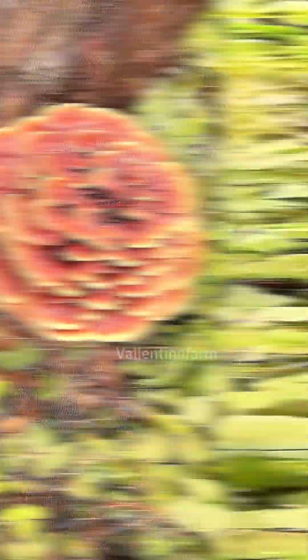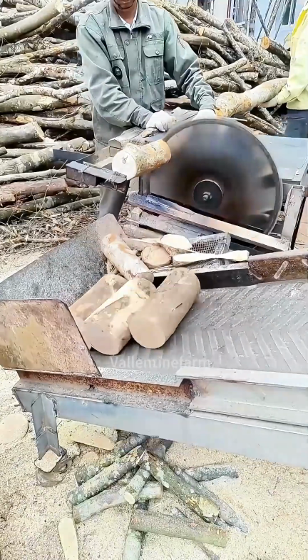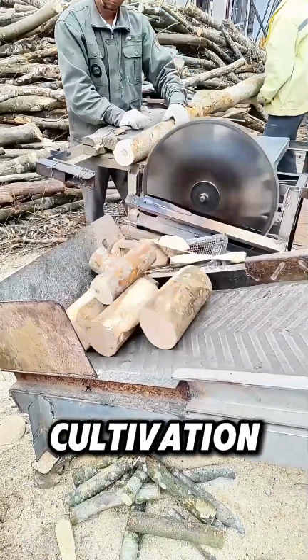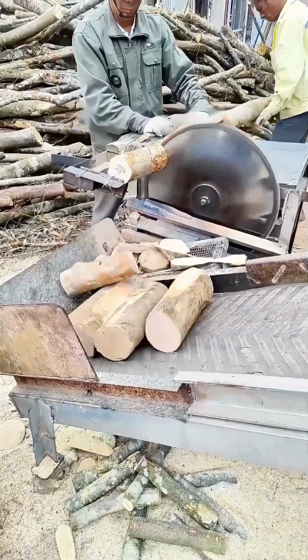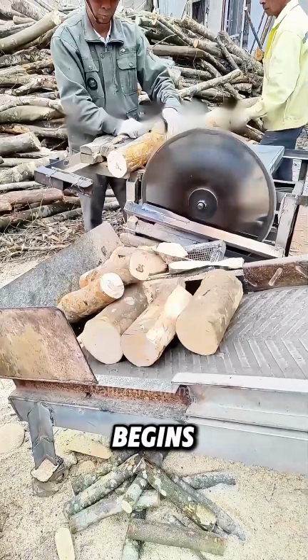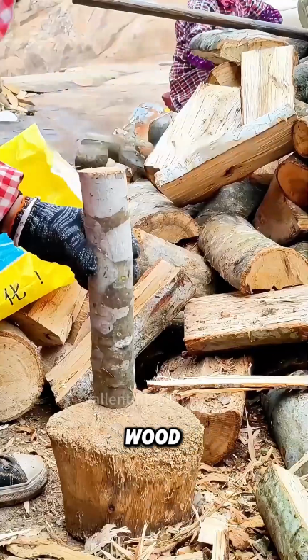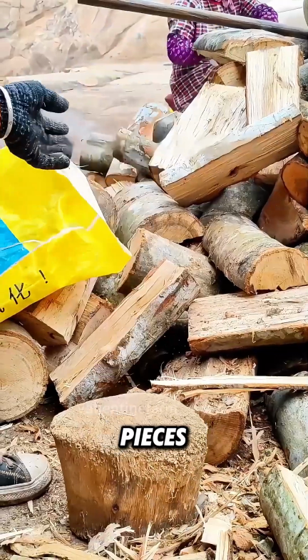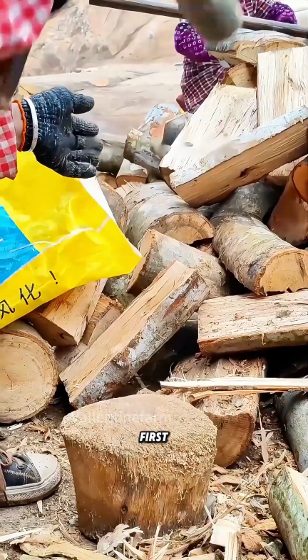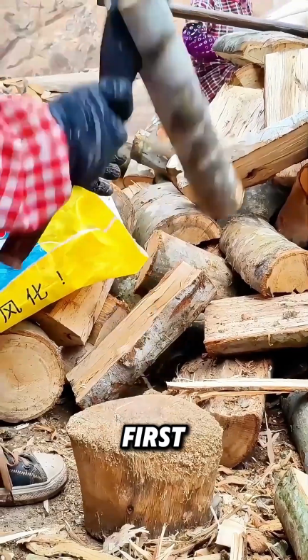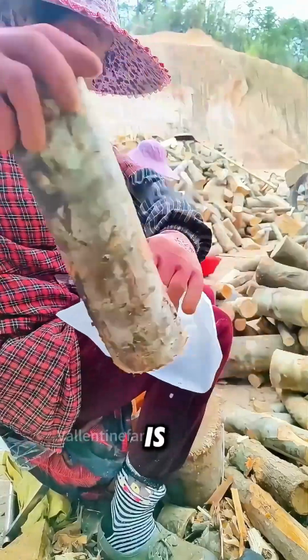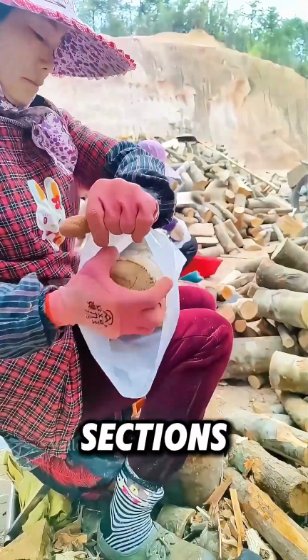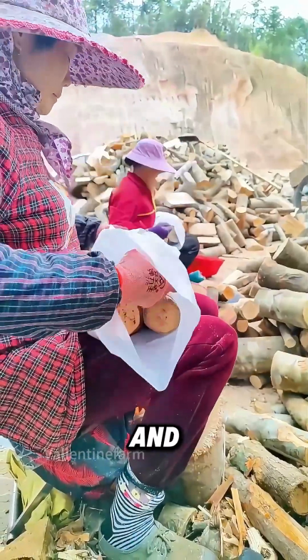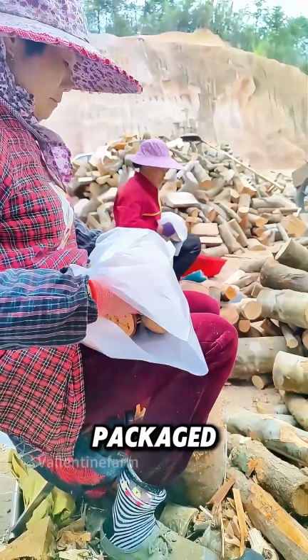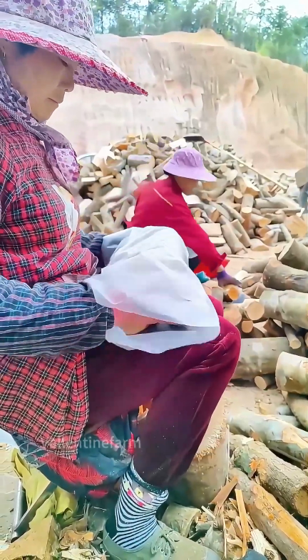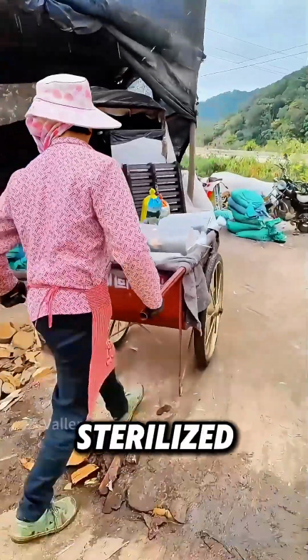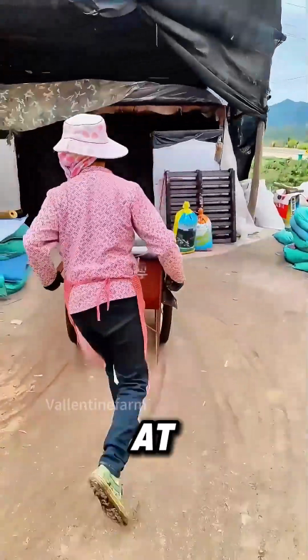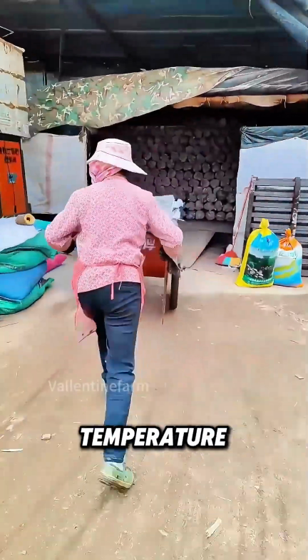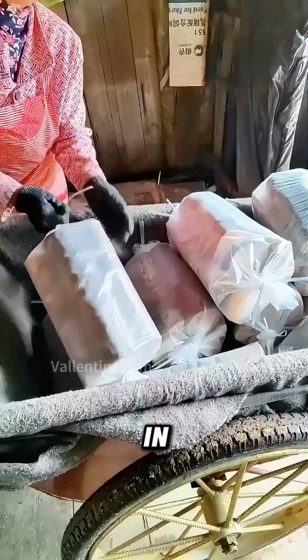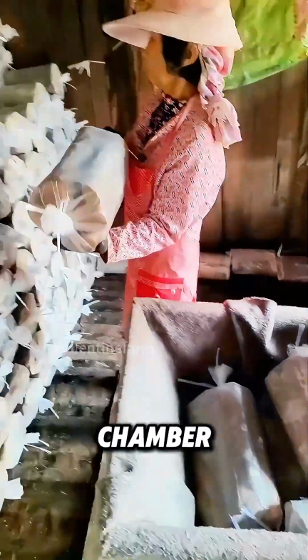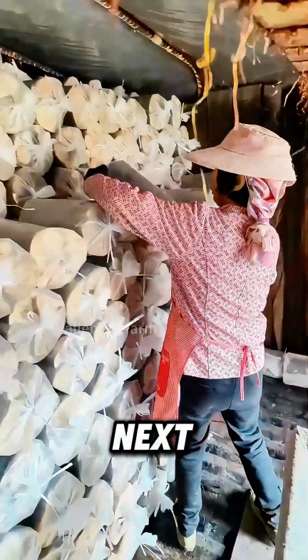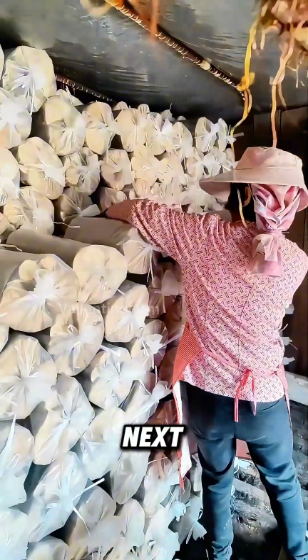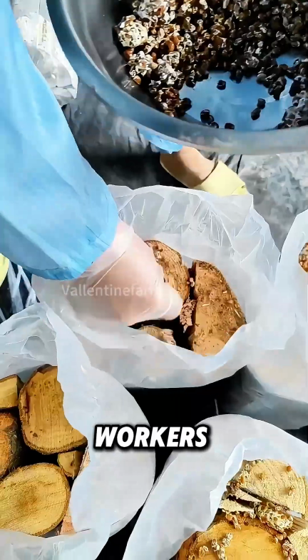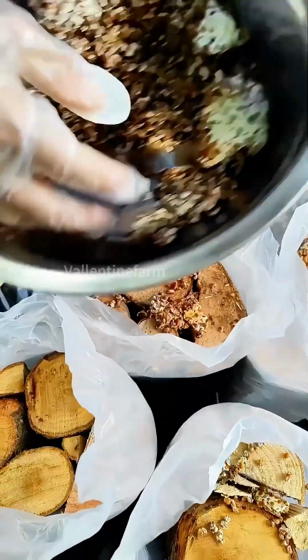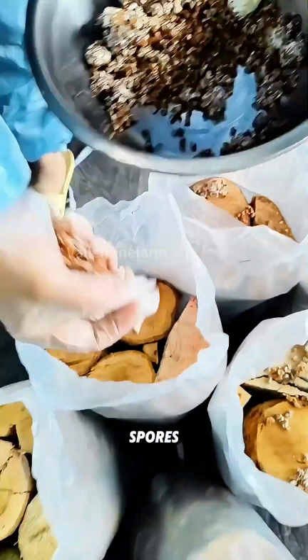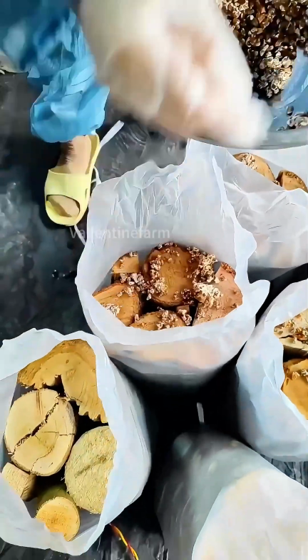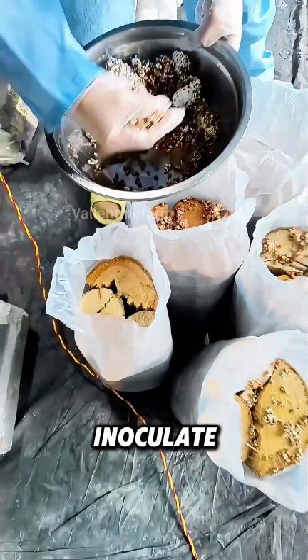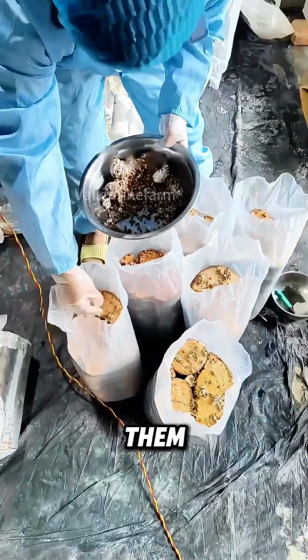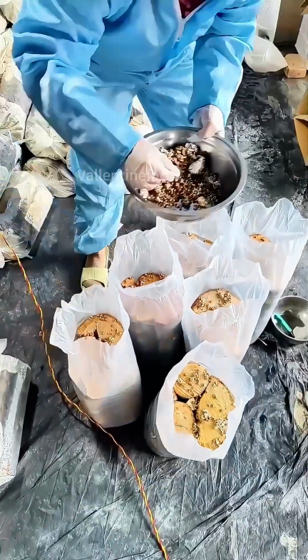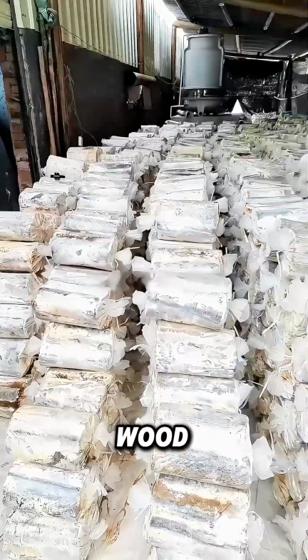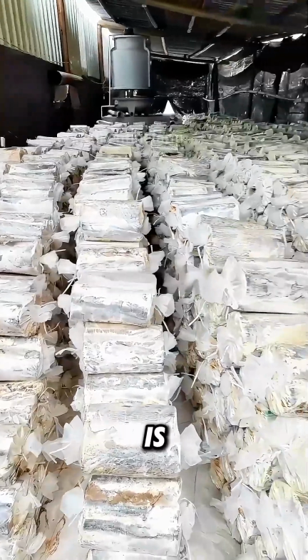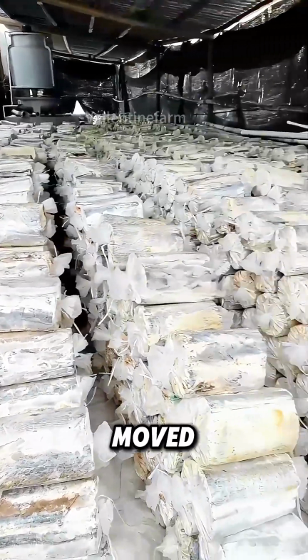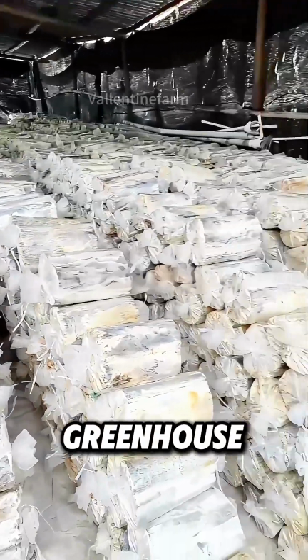Reishi mushroom cultivation begins with wood pieces. First, the wood is cut into sections and packaged, then sterilized at high temperature in a chamber. Next, workers crush fungal spores and inoculate them into the cut wood, which is then moved to a greenhouse.